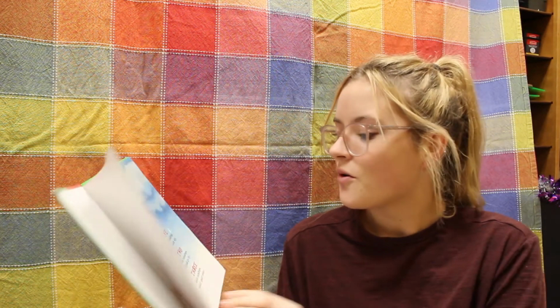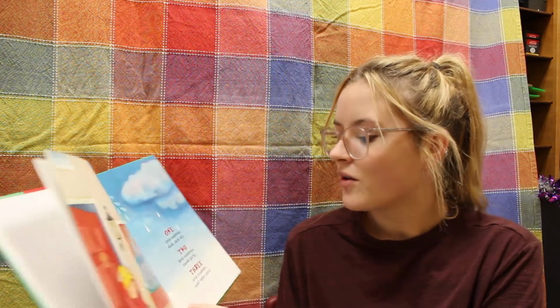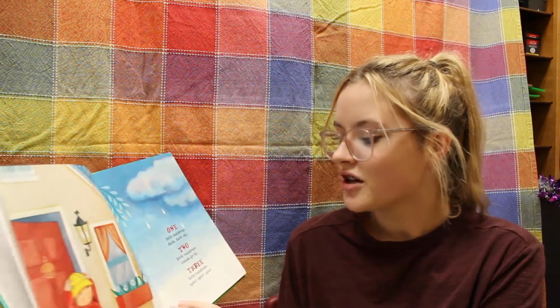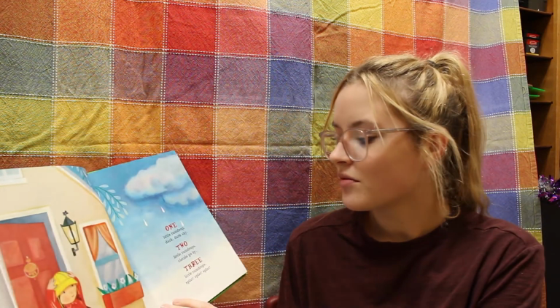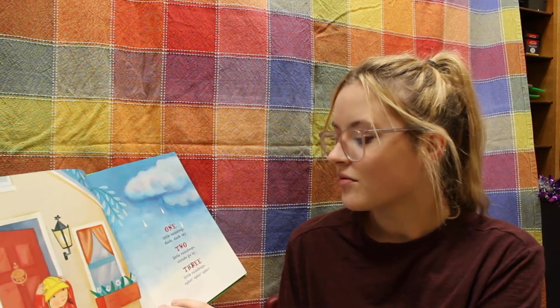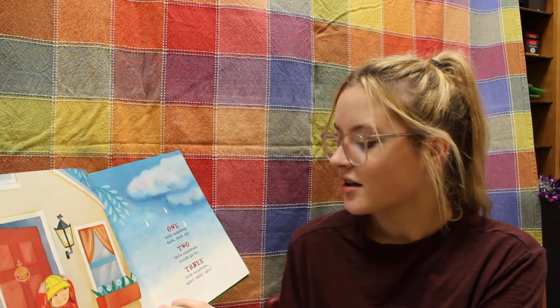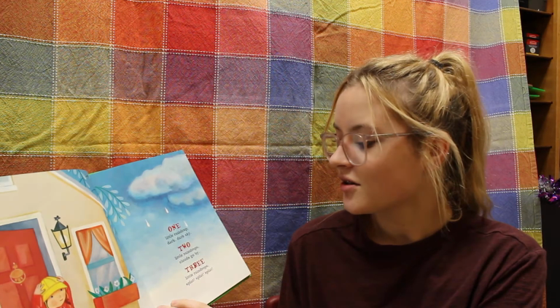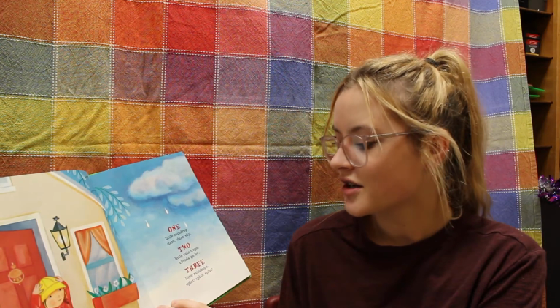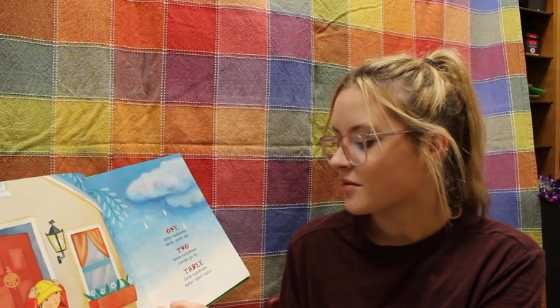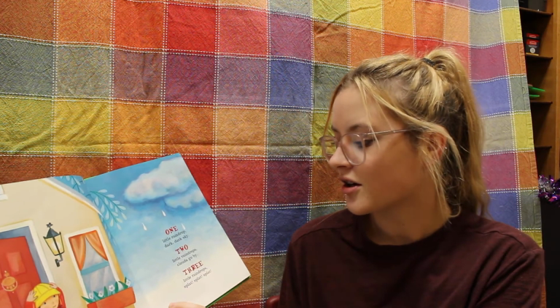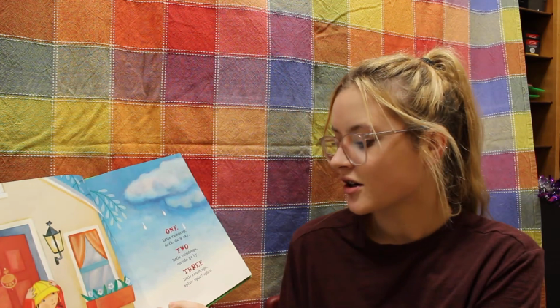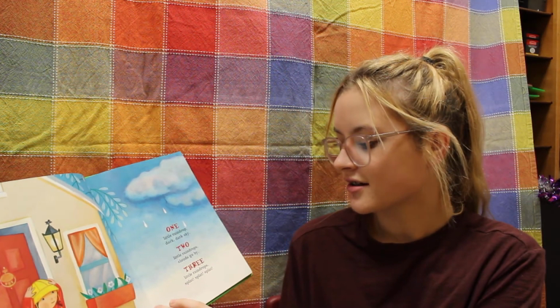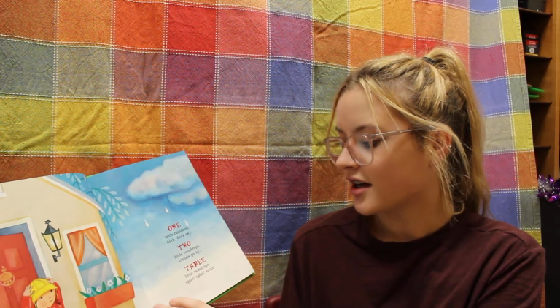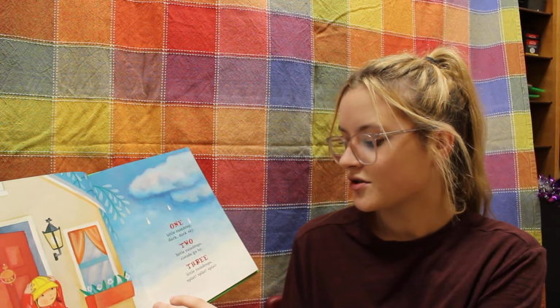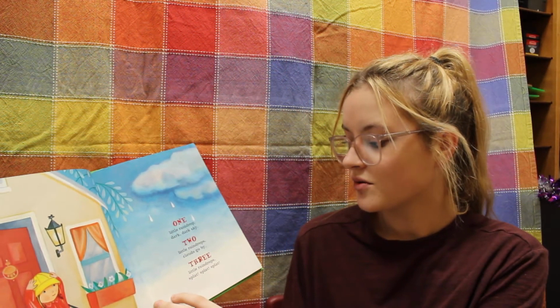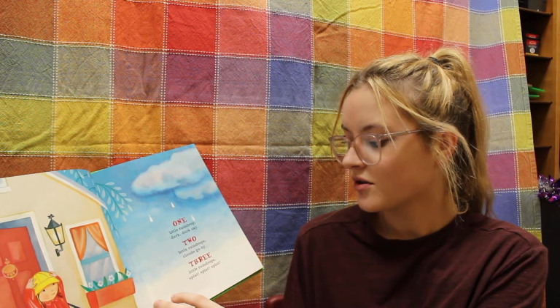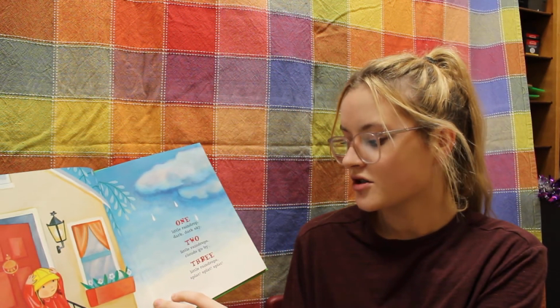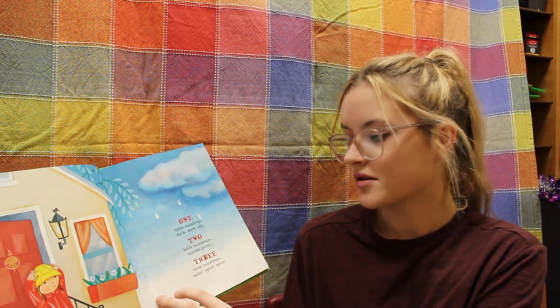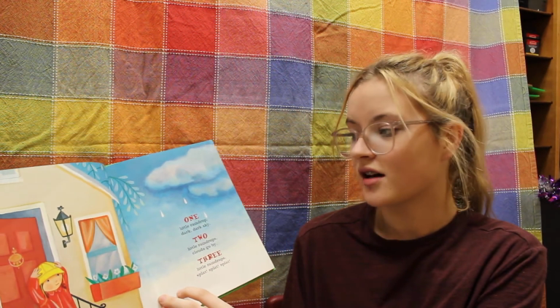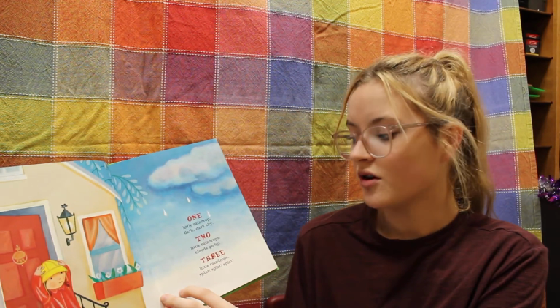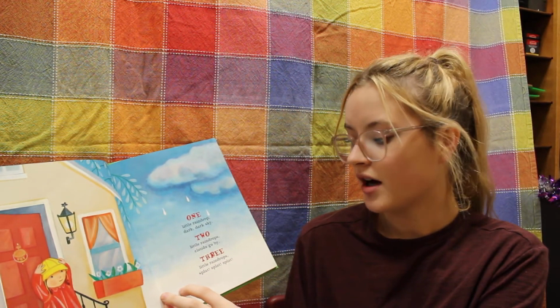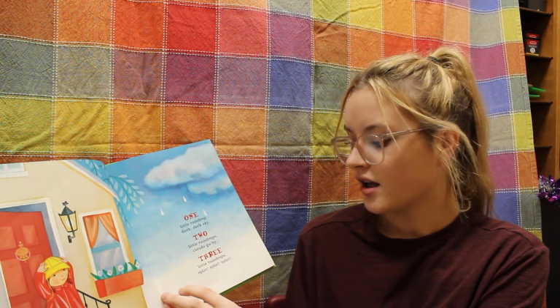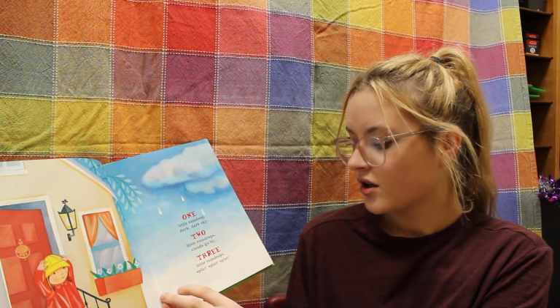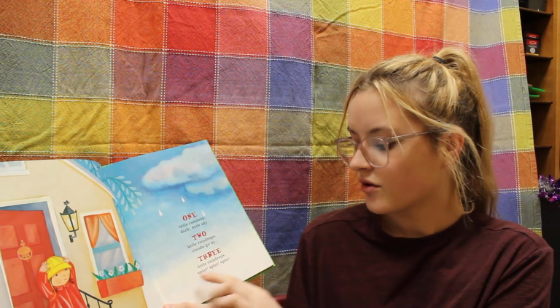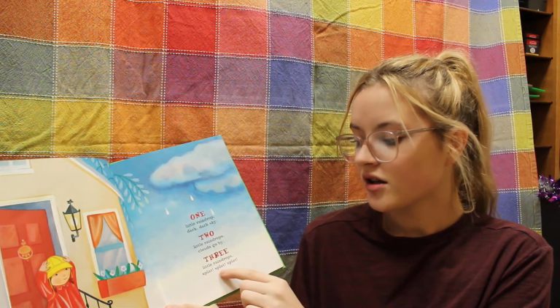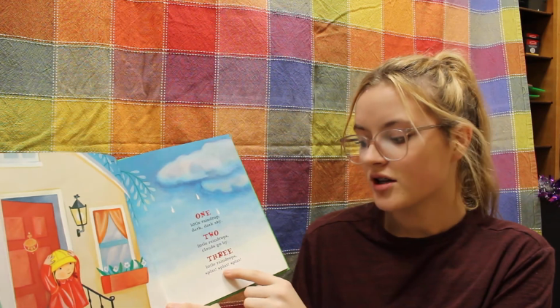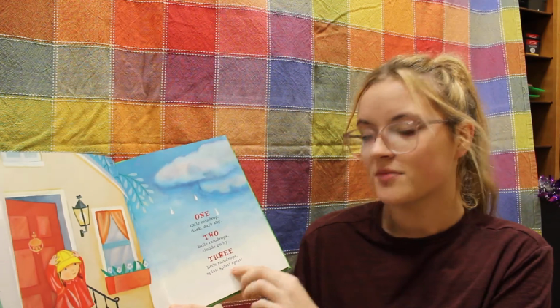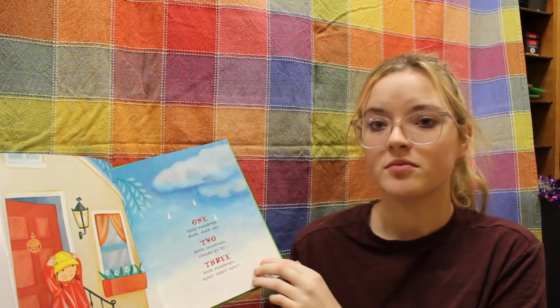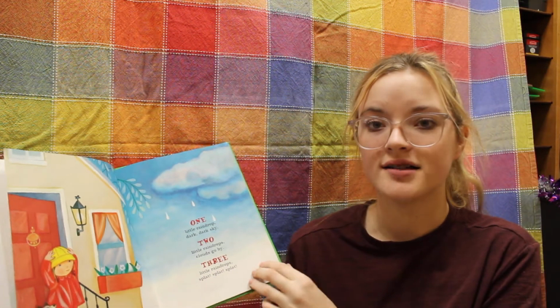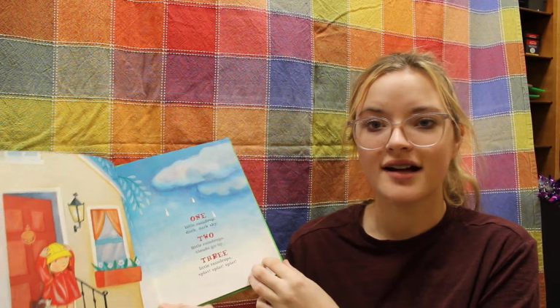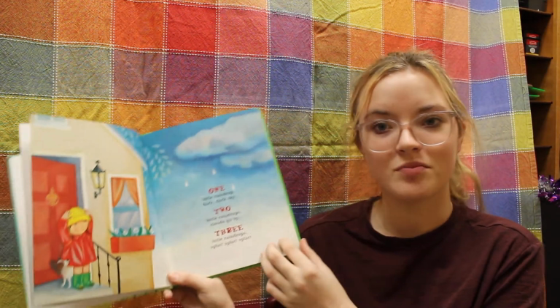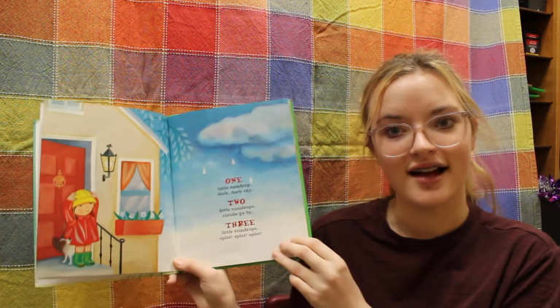One drop, one little raindrop, dark, dark sky. Two little raindrops, clouds go by. Three little raindrops, splat, splat, splat.